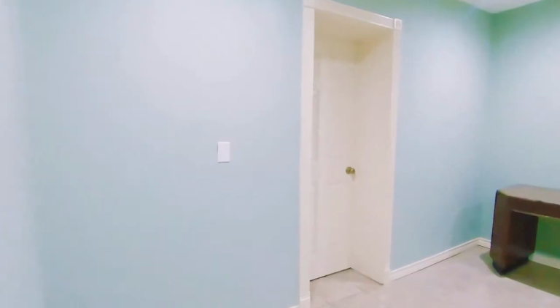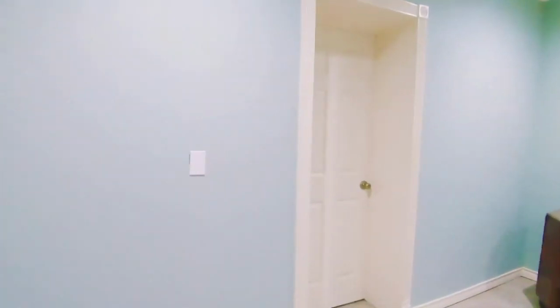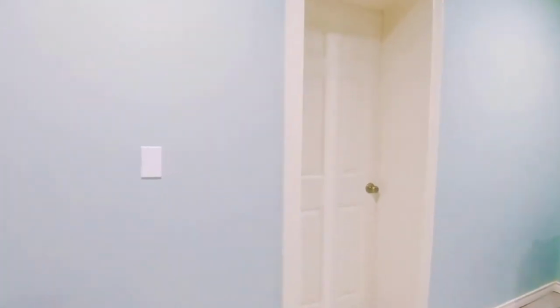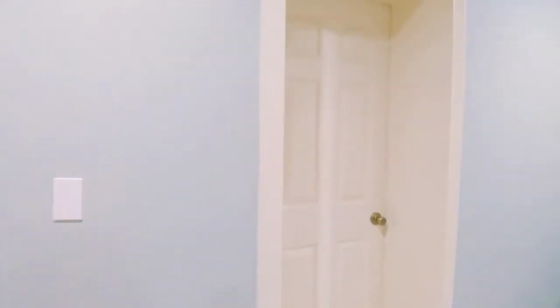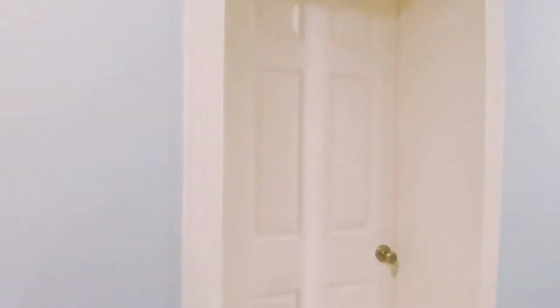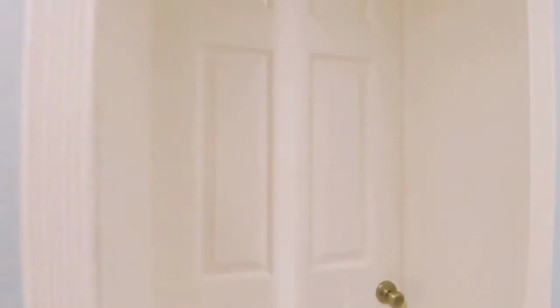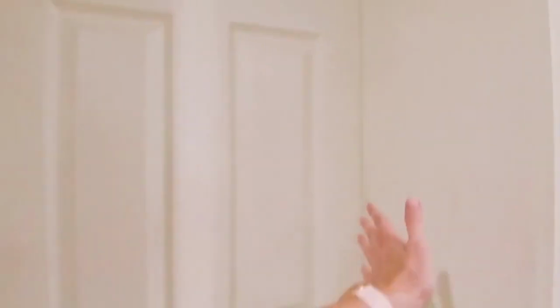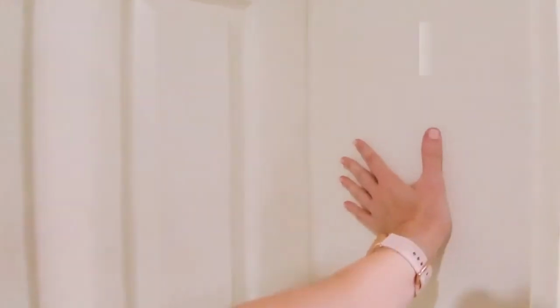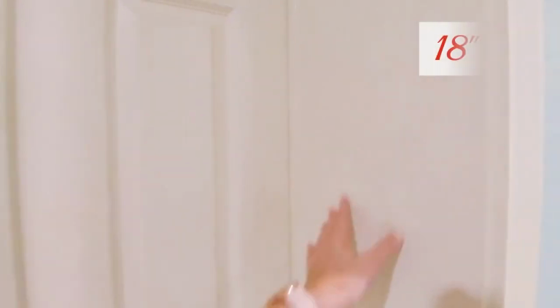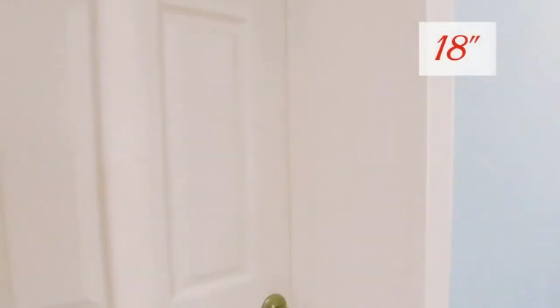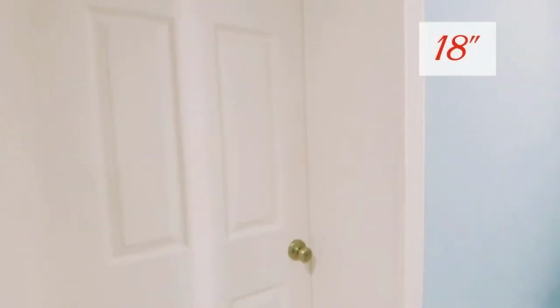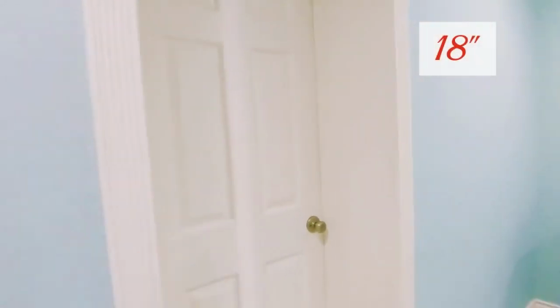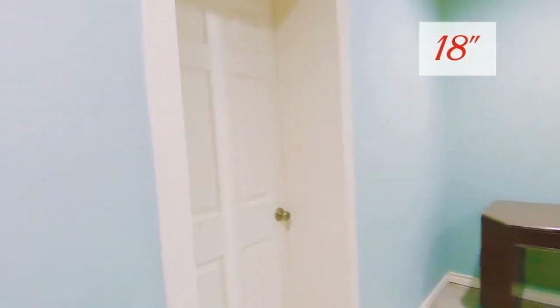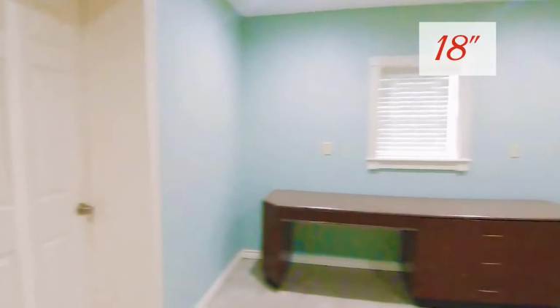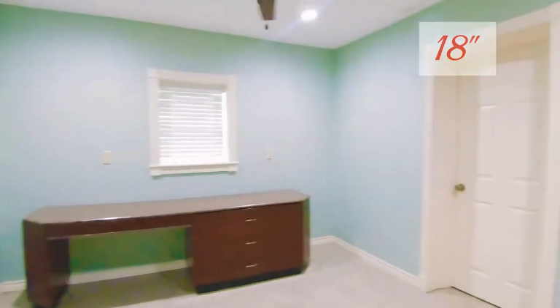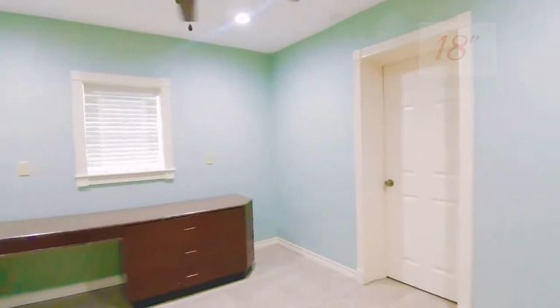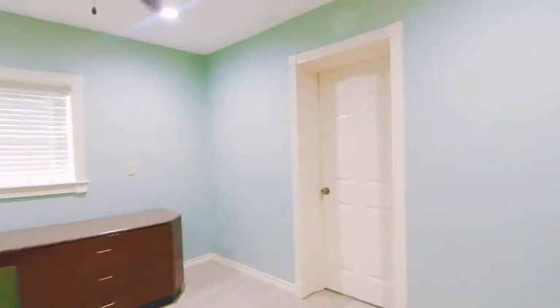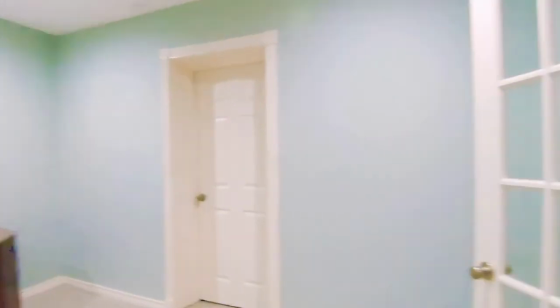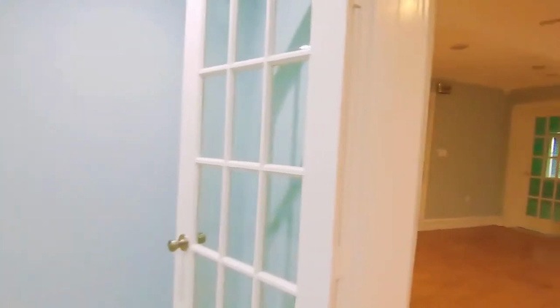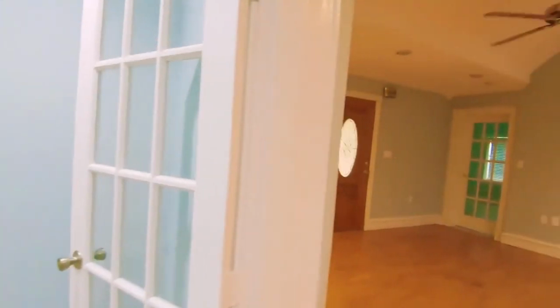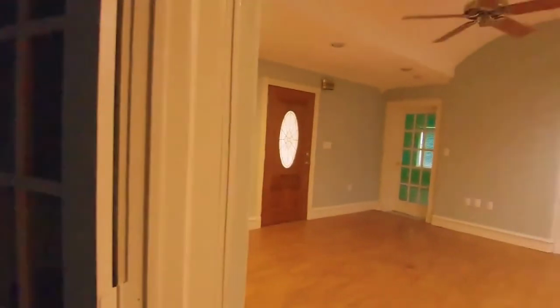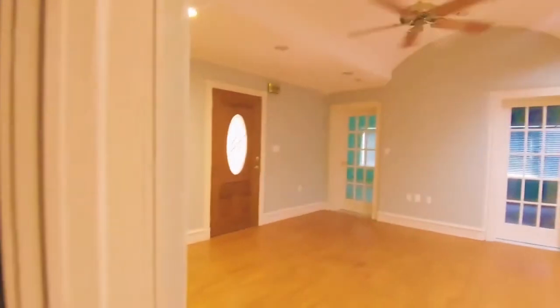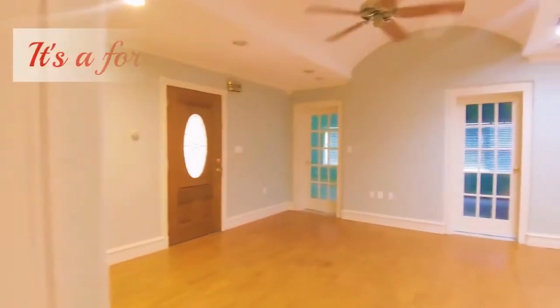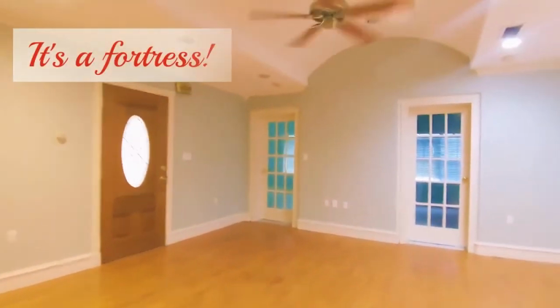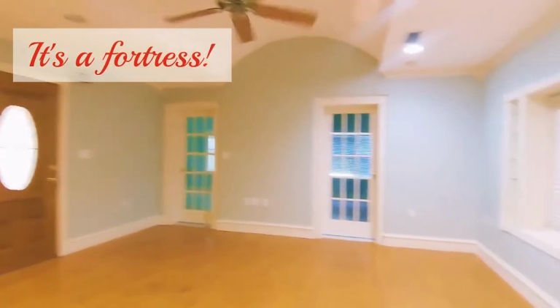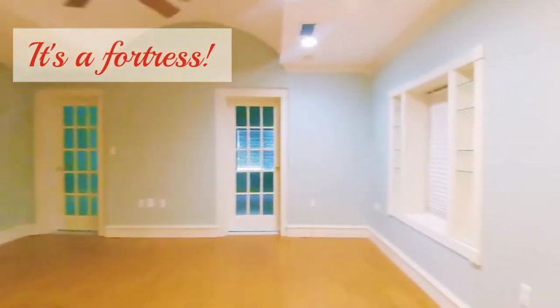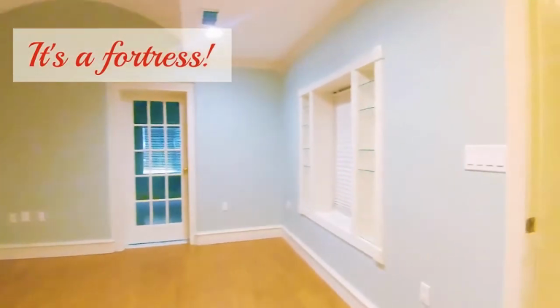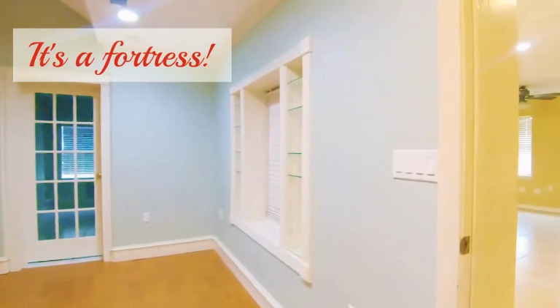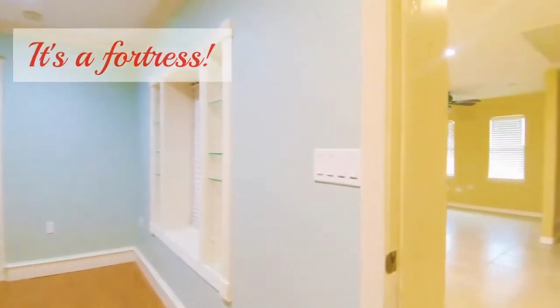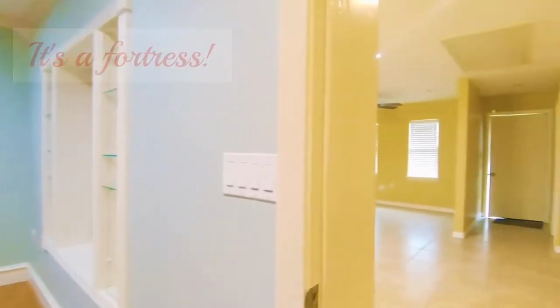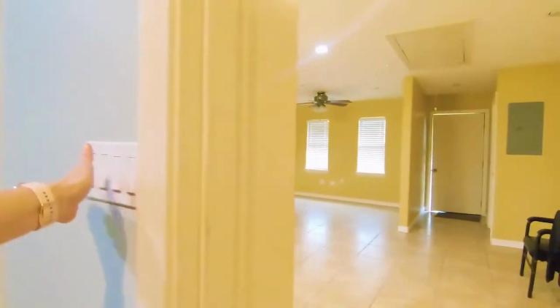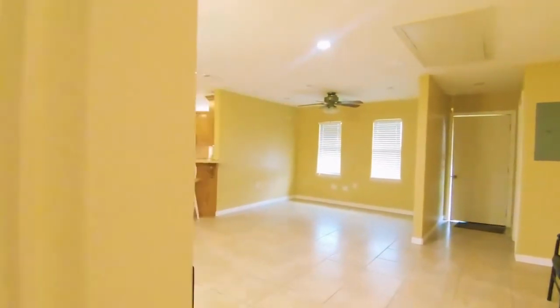Every door has — you can see that thickness there. That's something I really appreciate about this home: it's solid. It's nice and cool in here and the ACs aren't even on.